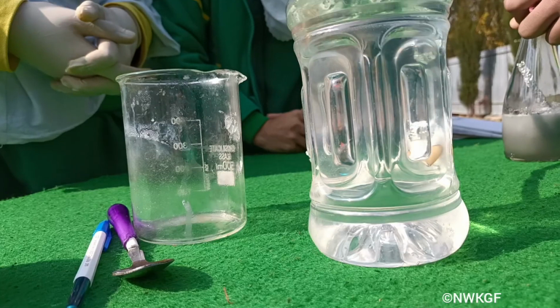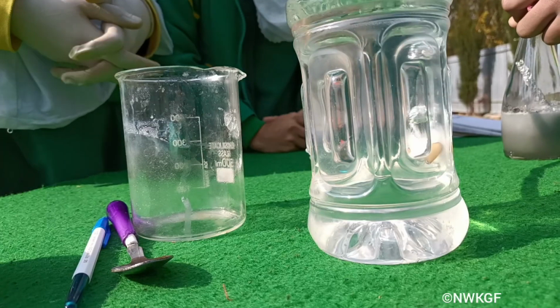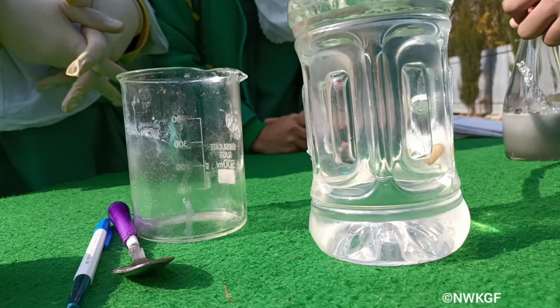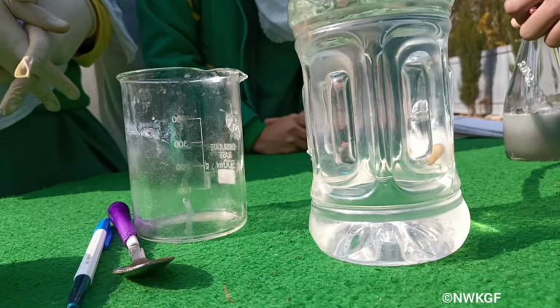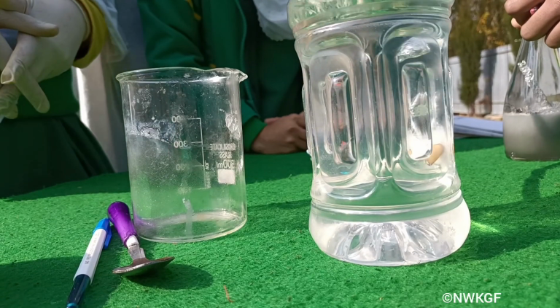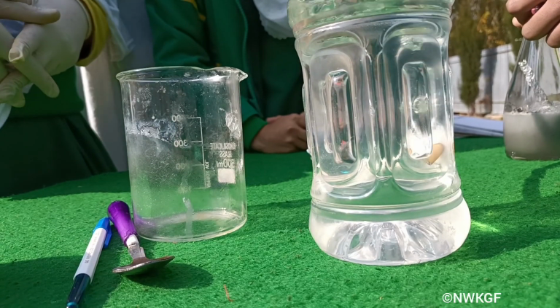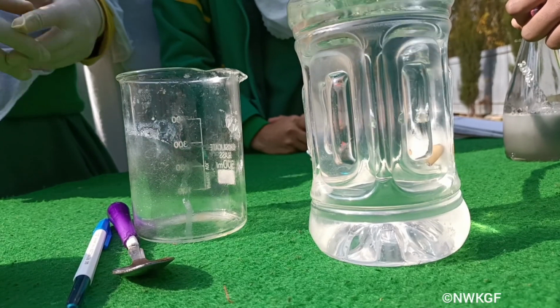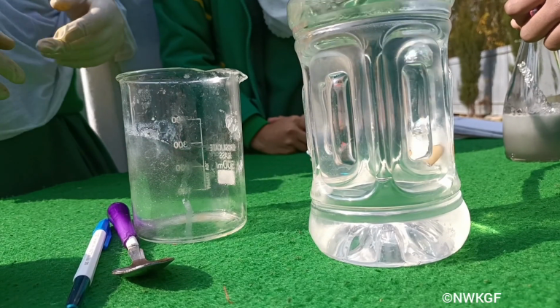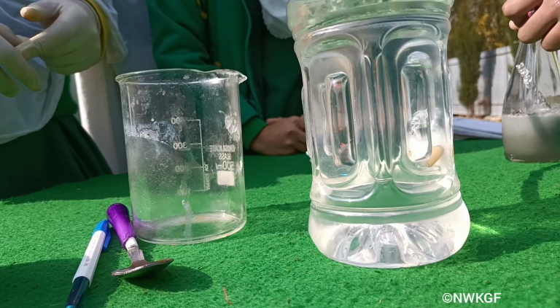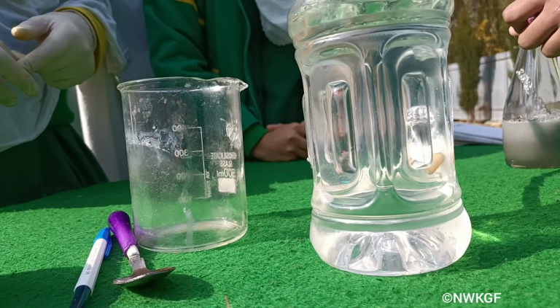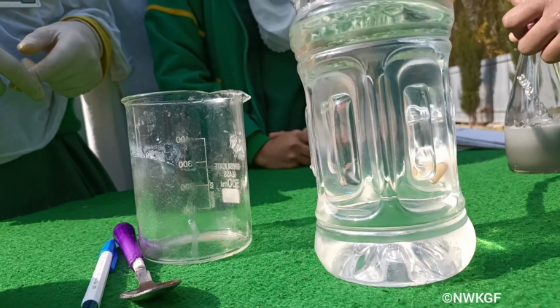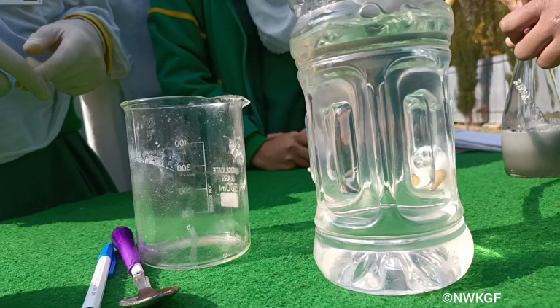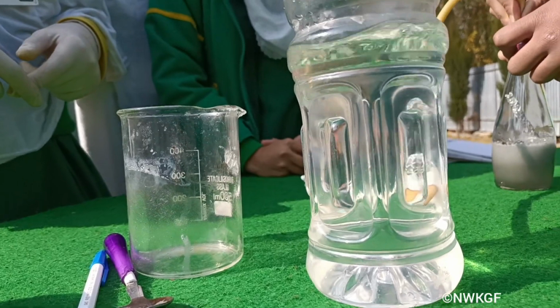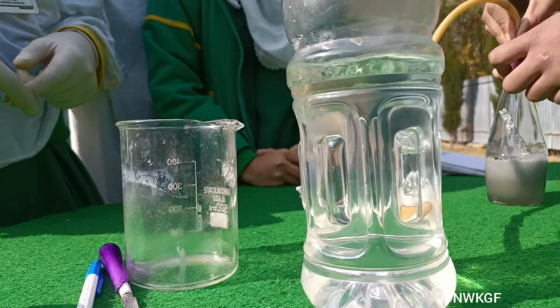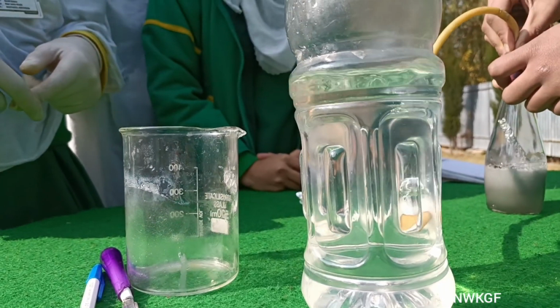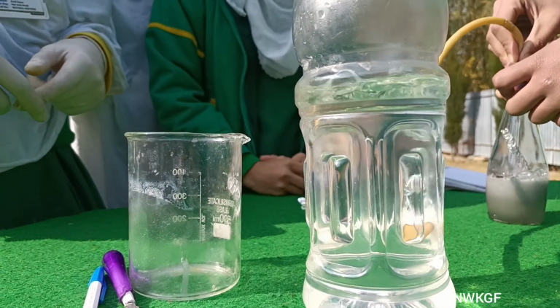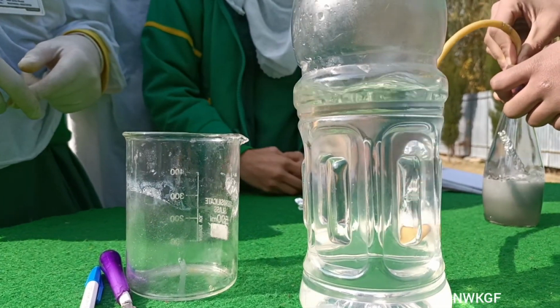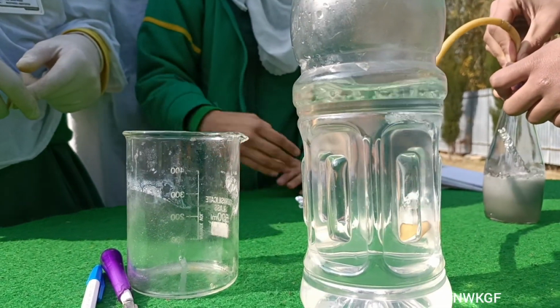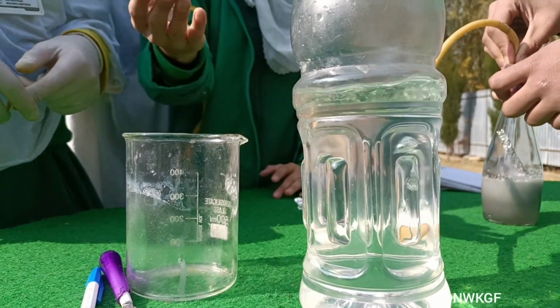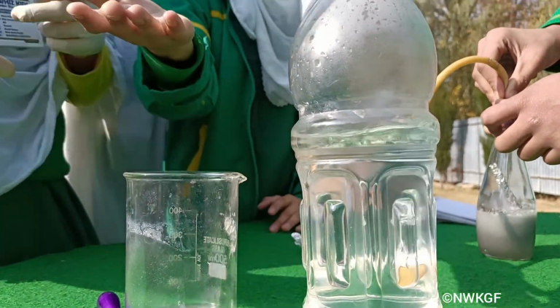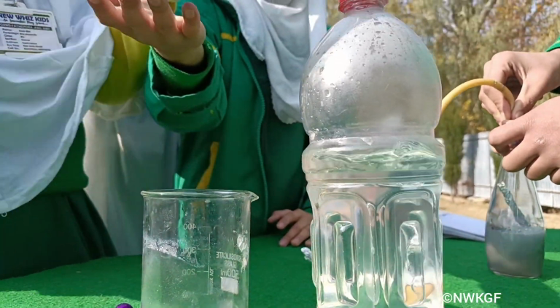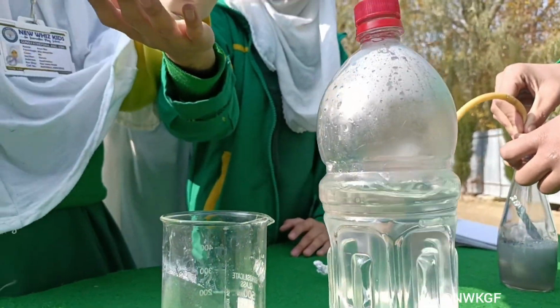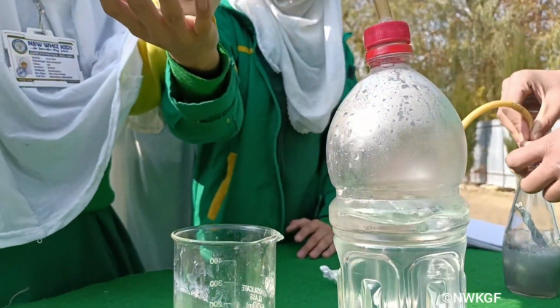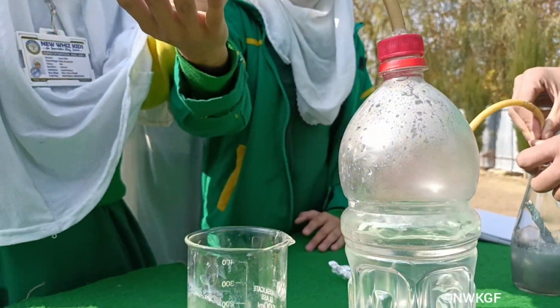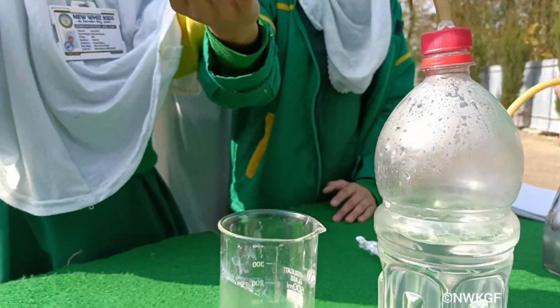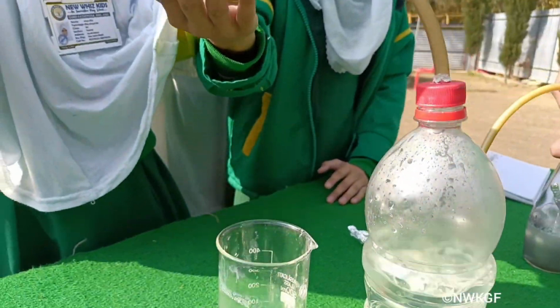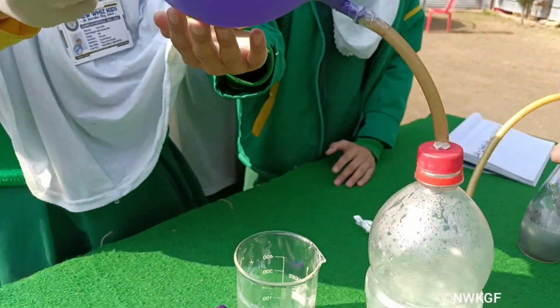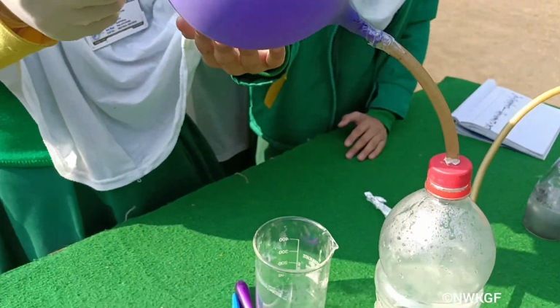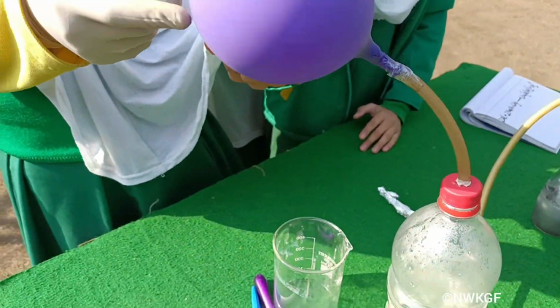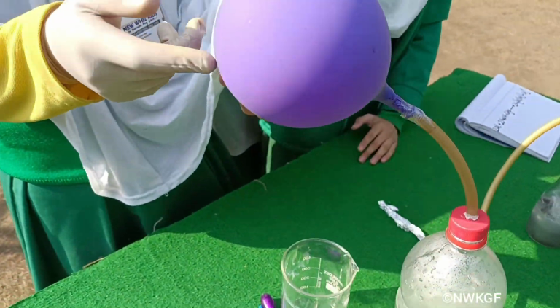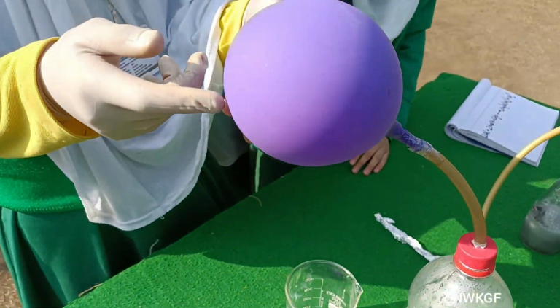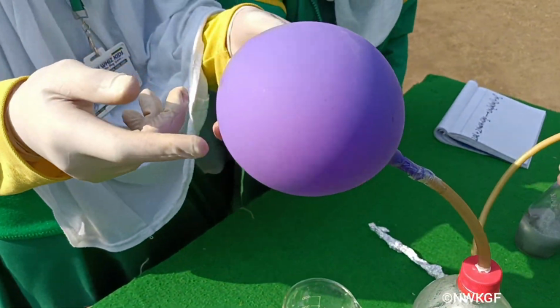You can see the bubbles inside the water — this is hydrogen gas which is being collected inside this balloon by the downward displacement of water.